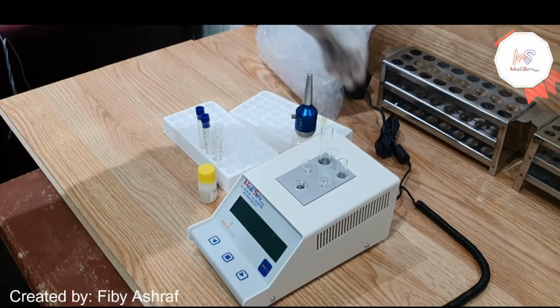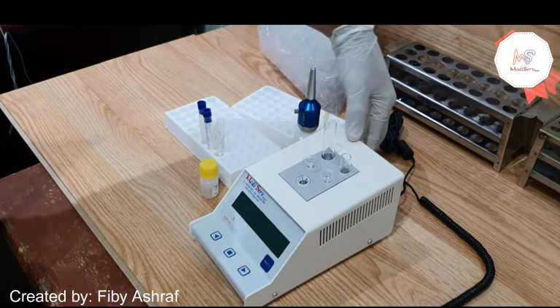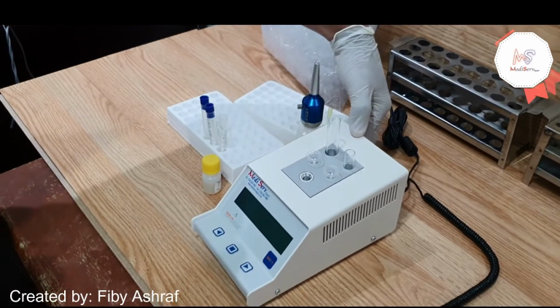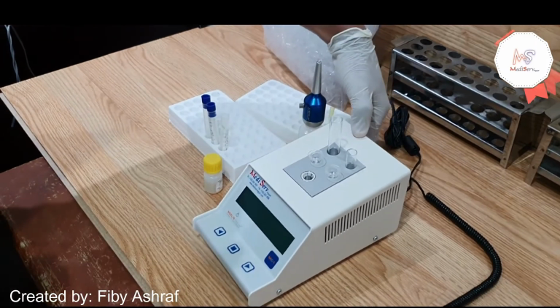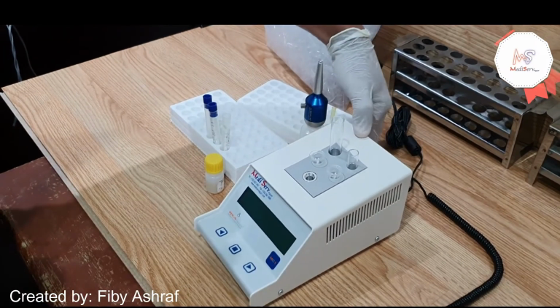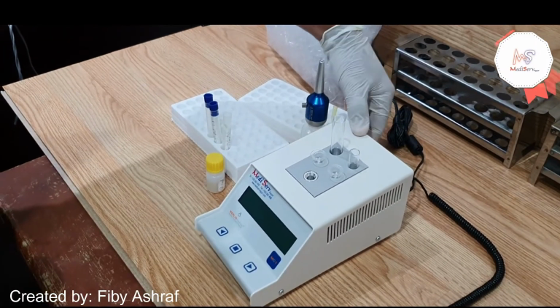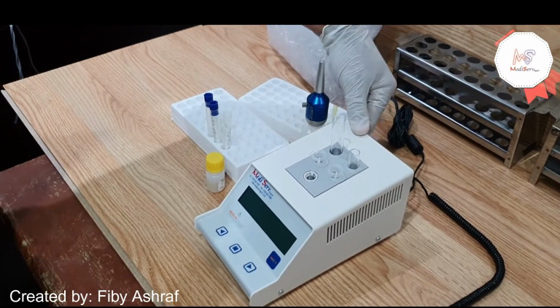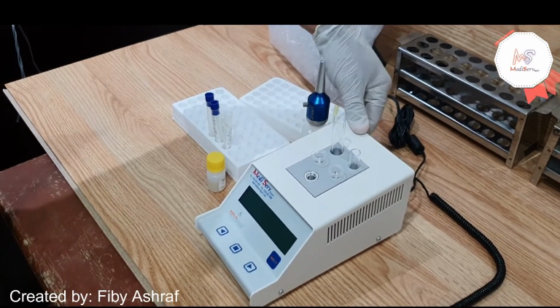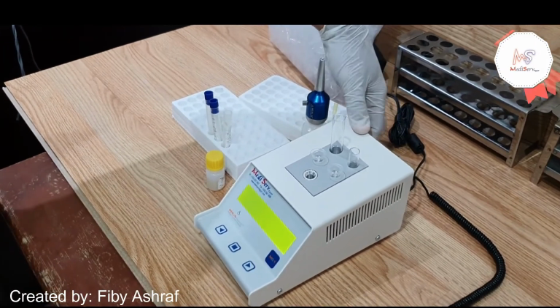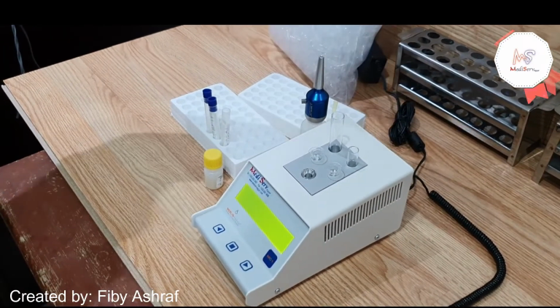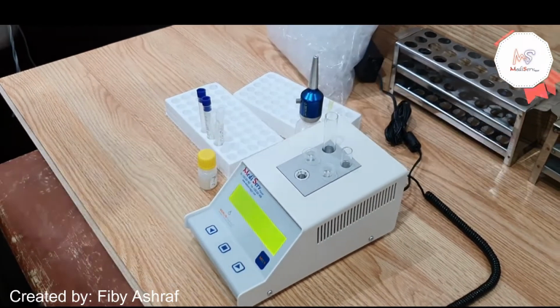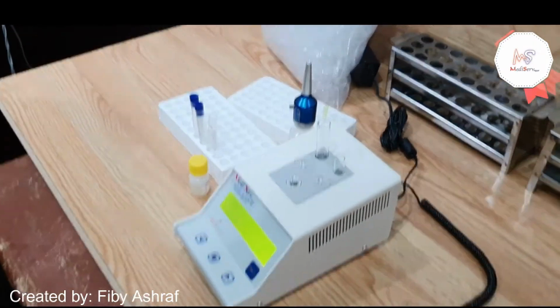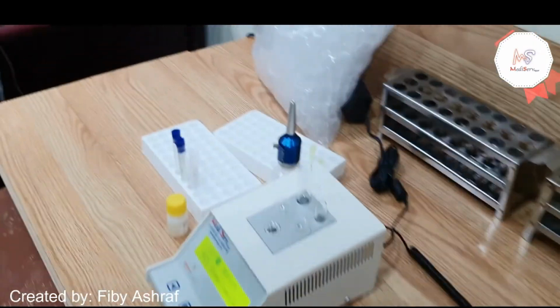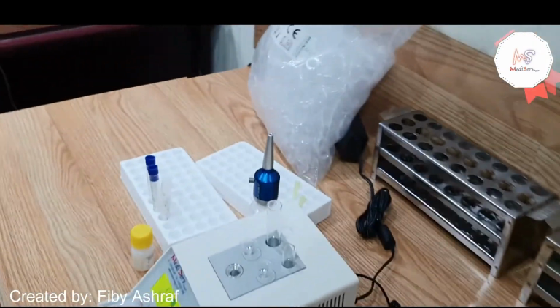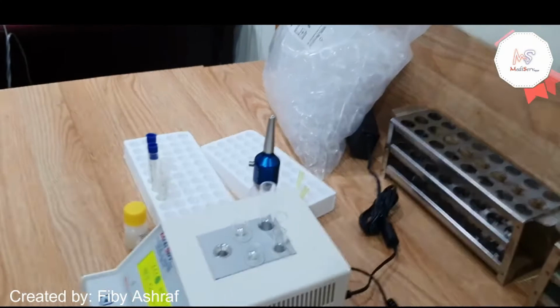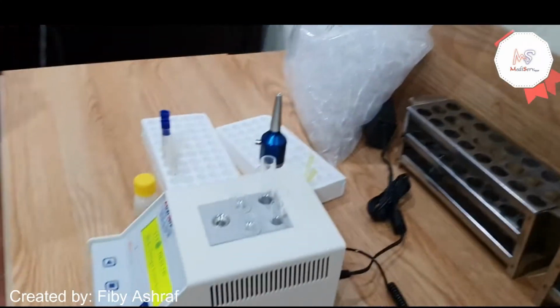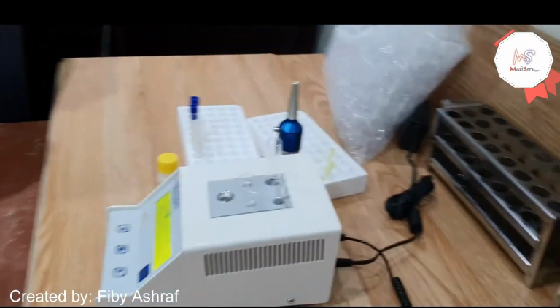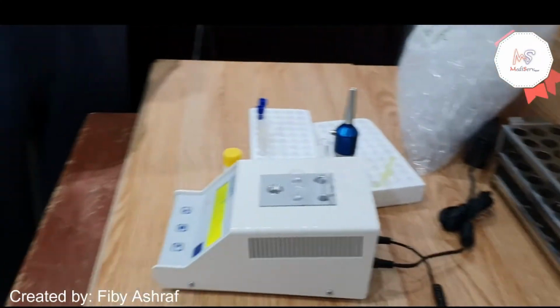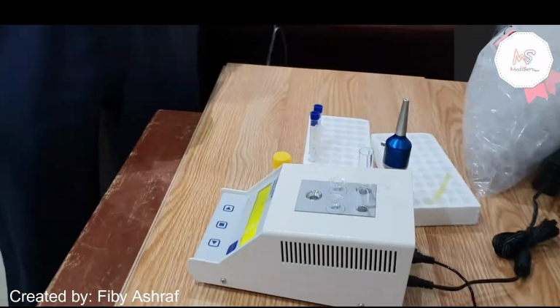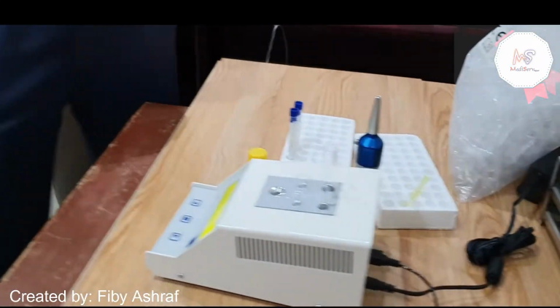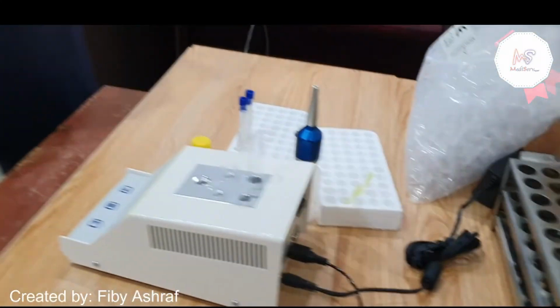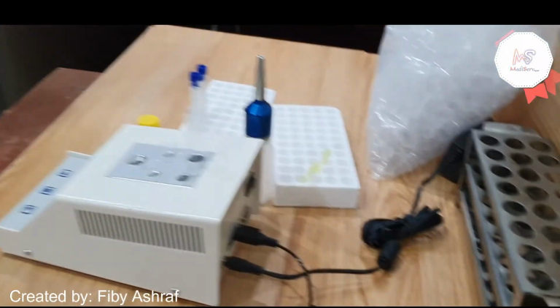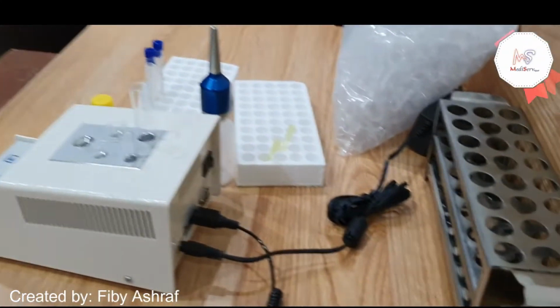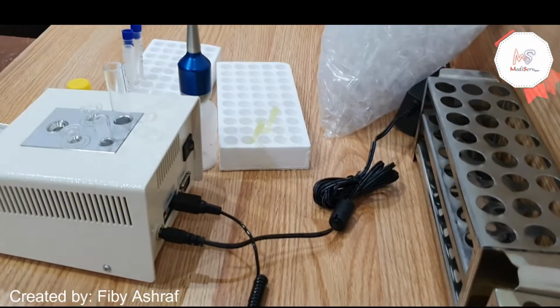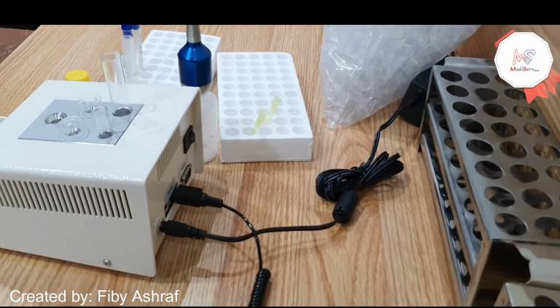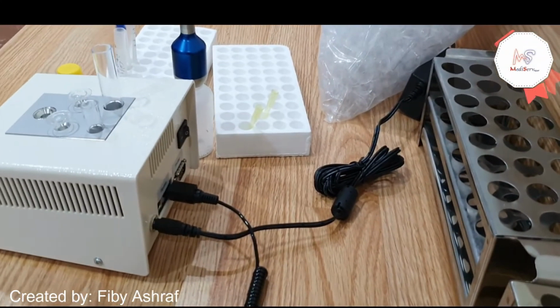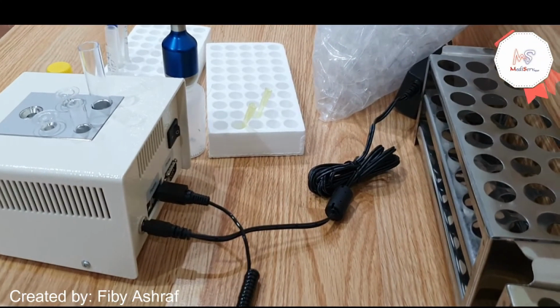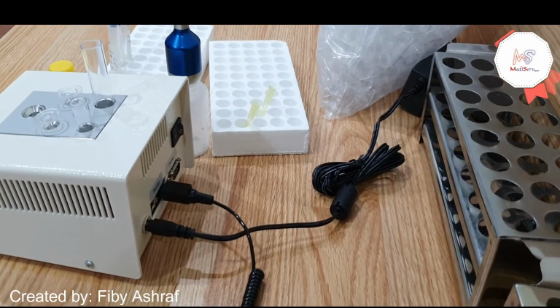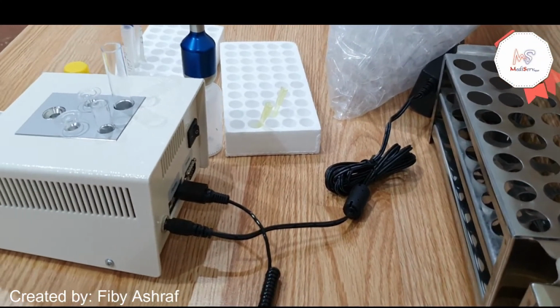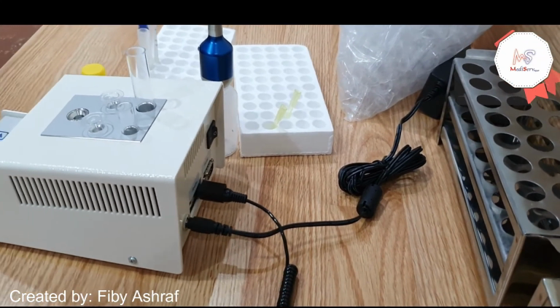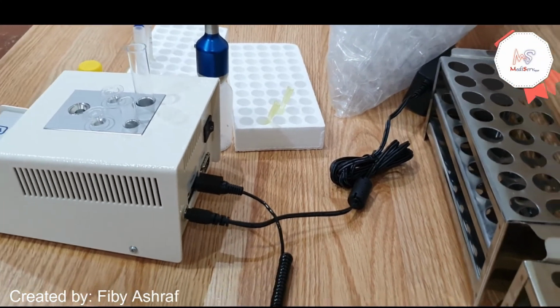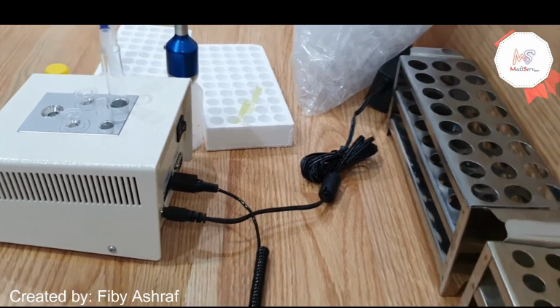First, switch on MC1 and allow it to warm up for 15 minutes. For the reagent vials, leave them to come to room temperature, and if possible leave on the bench overnight.